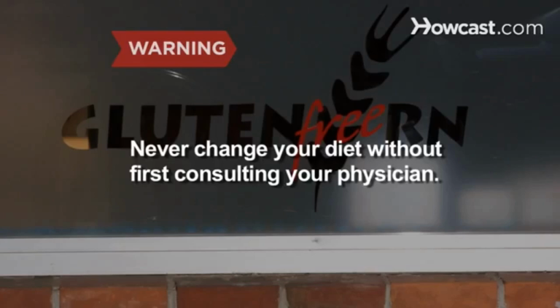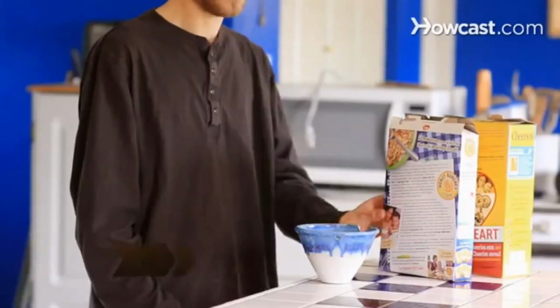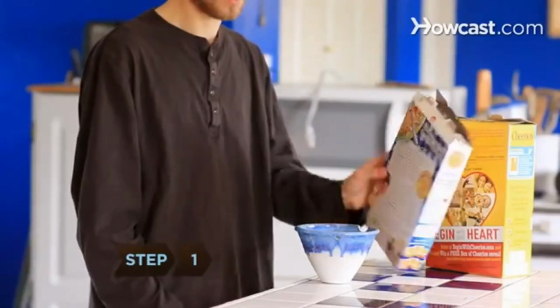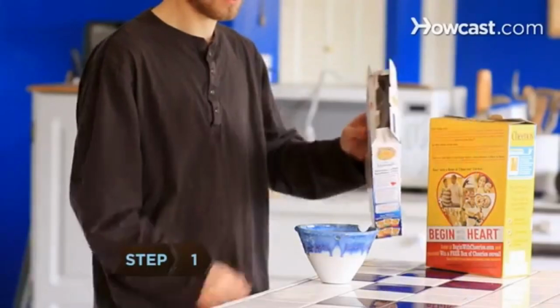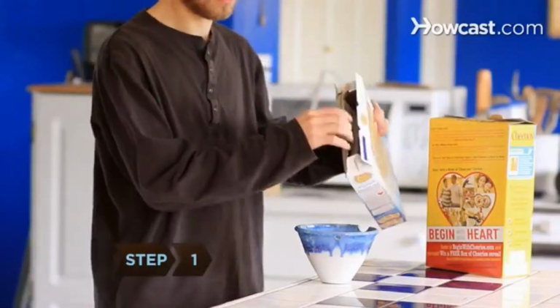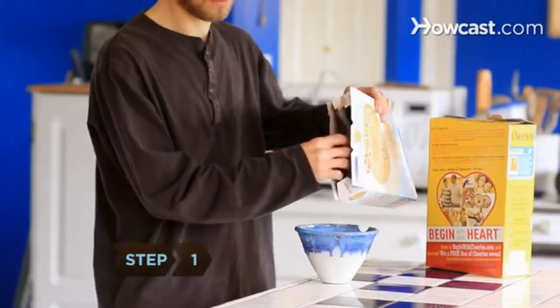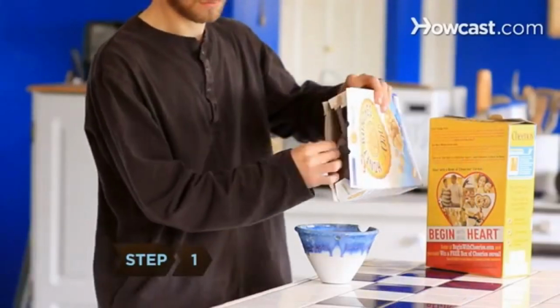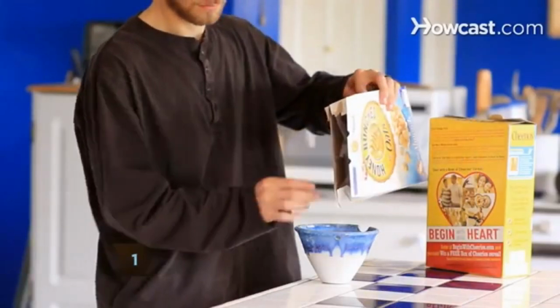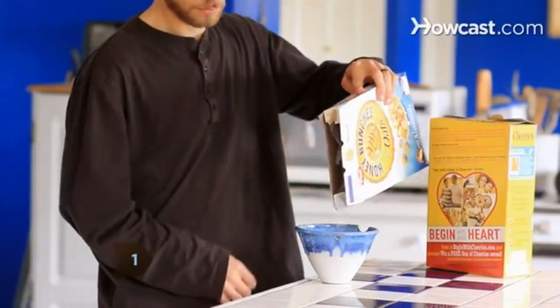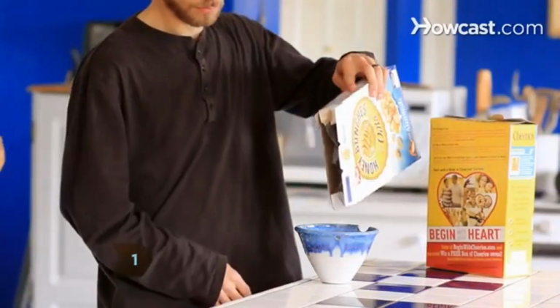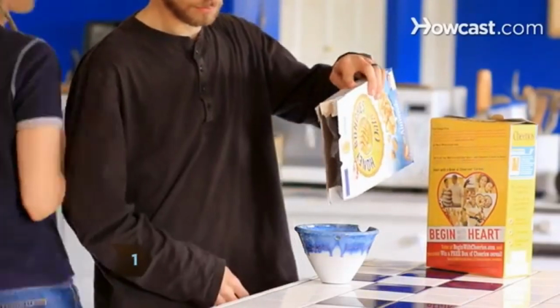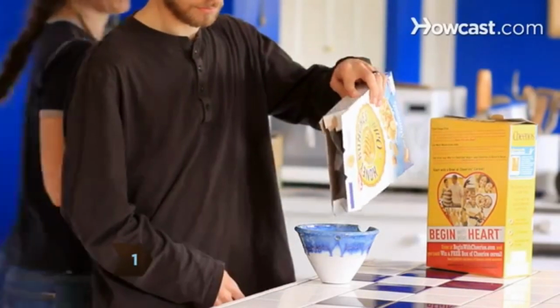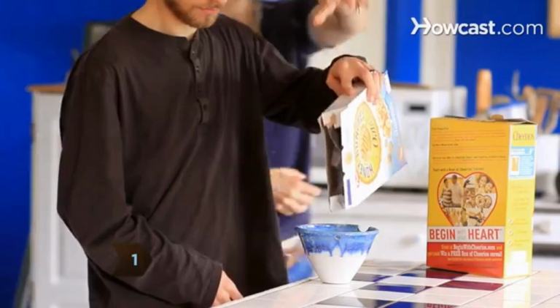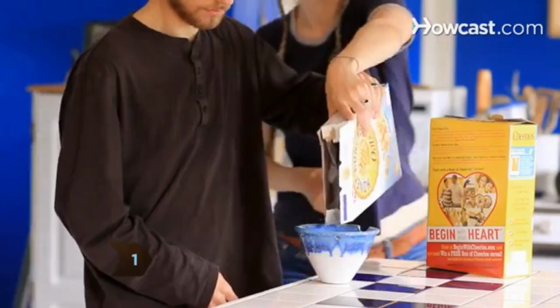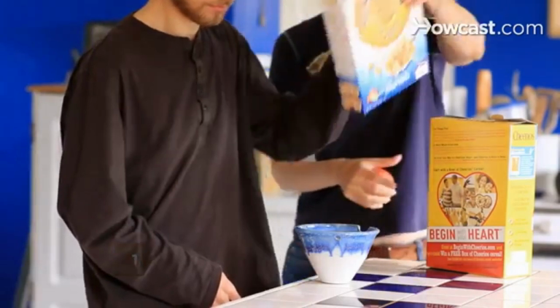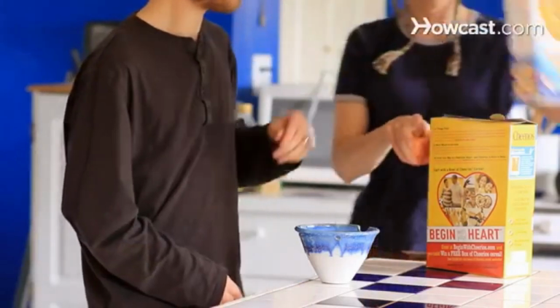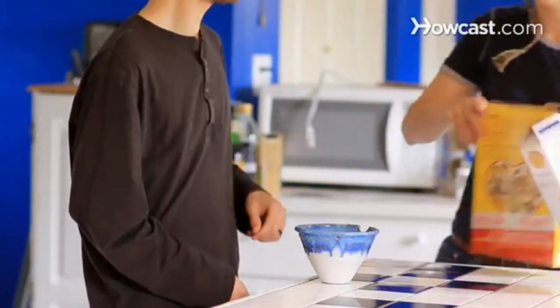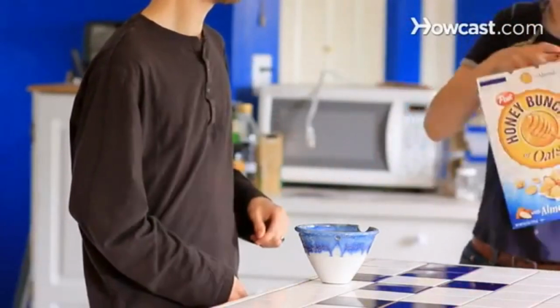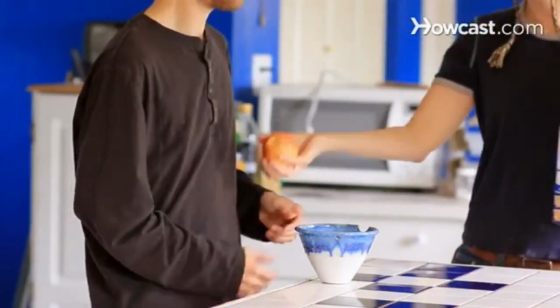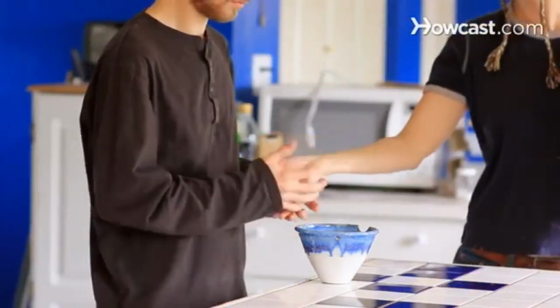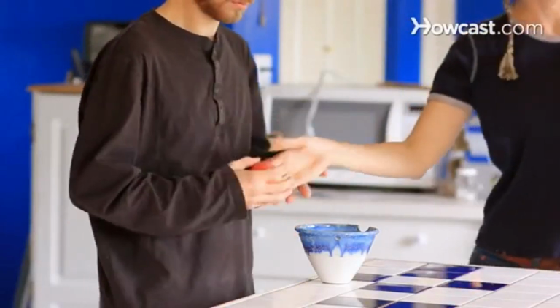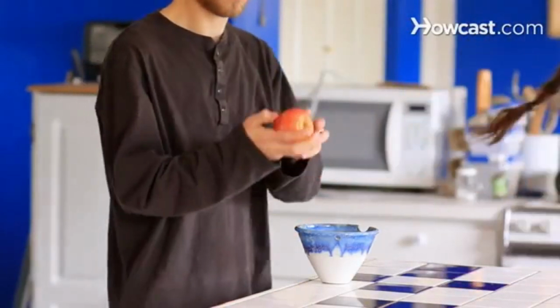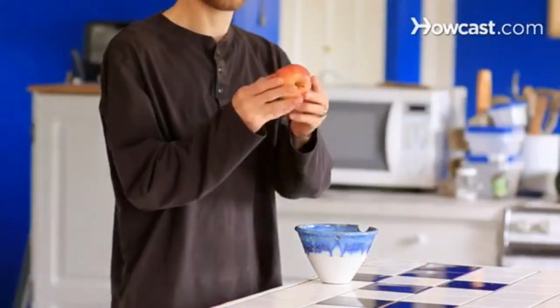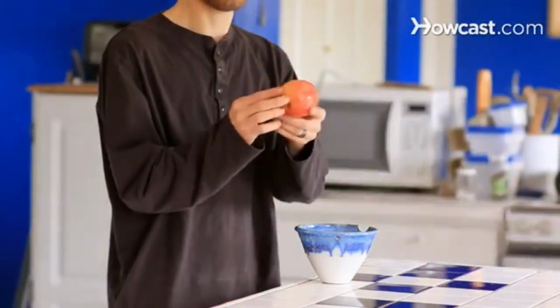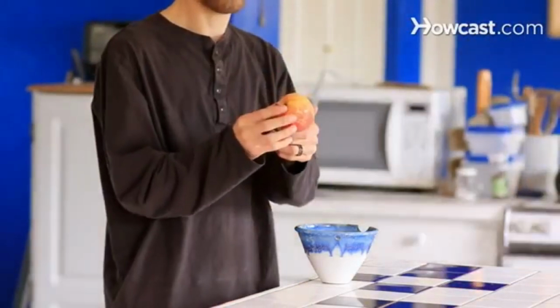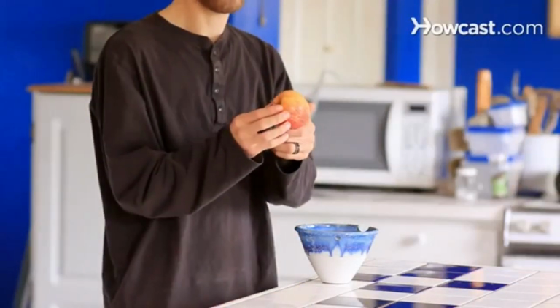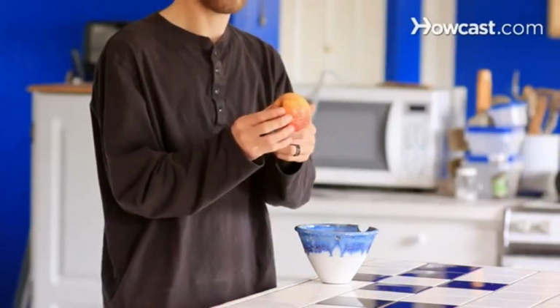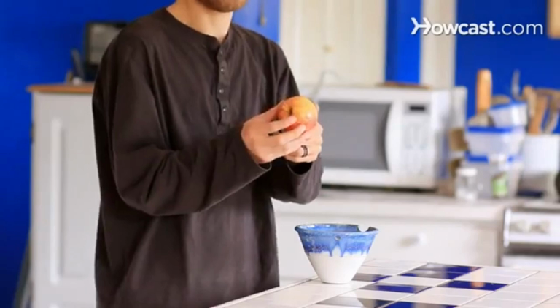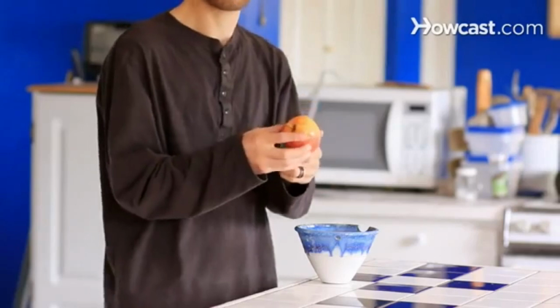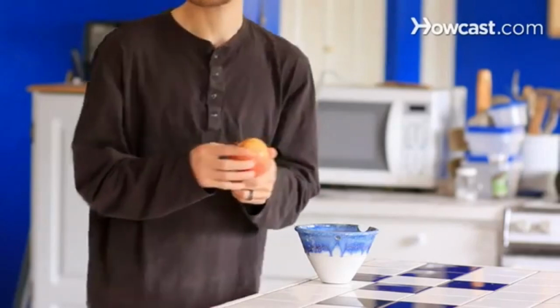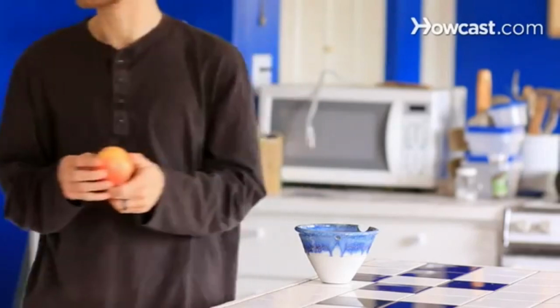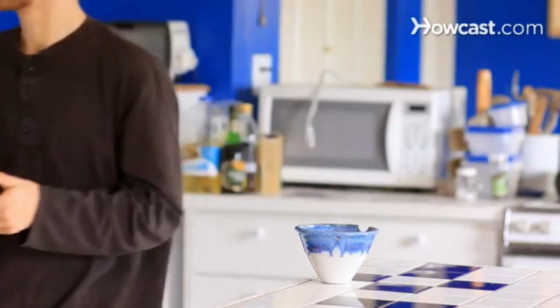Step 1. Go slowly when switching to a GFCF diet and give yourself two months to completely convert. Going cold turkey from all your favorite foods at once might hamper future success.